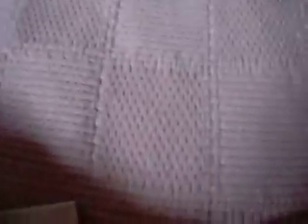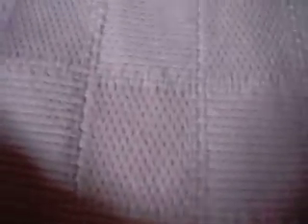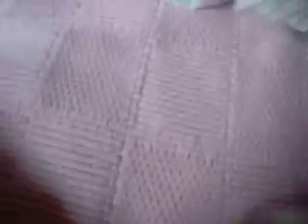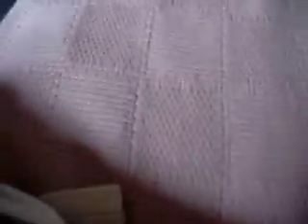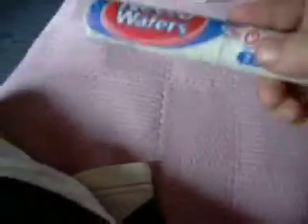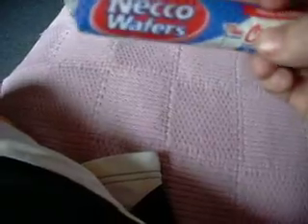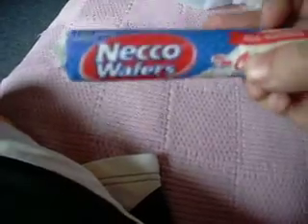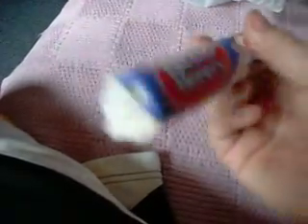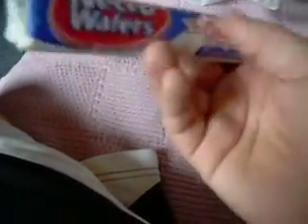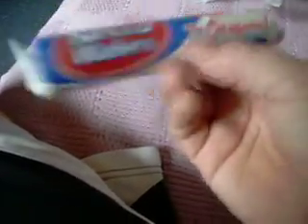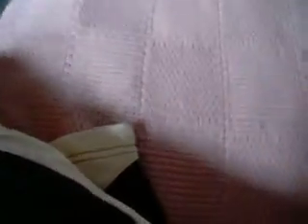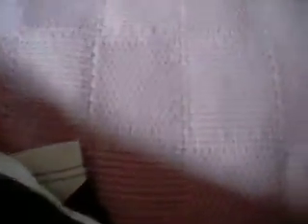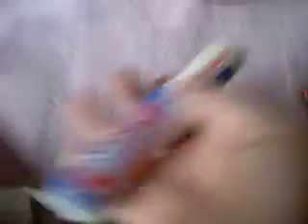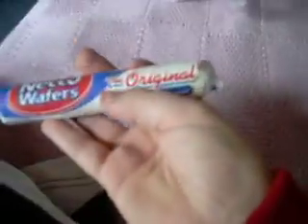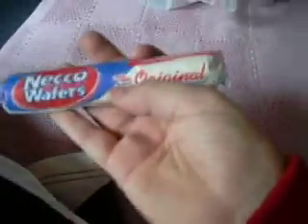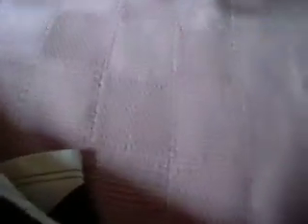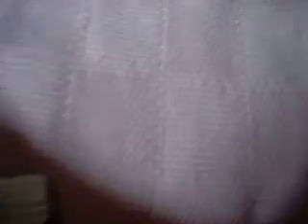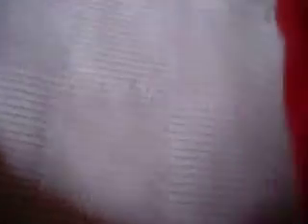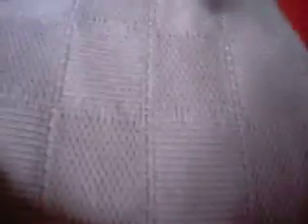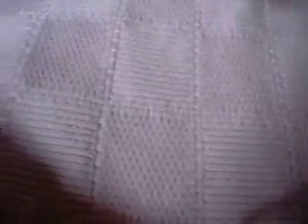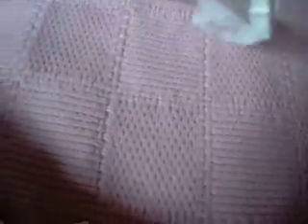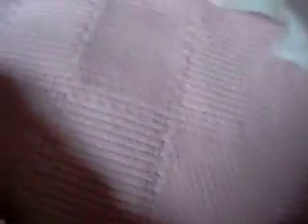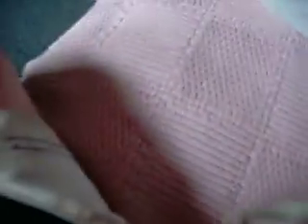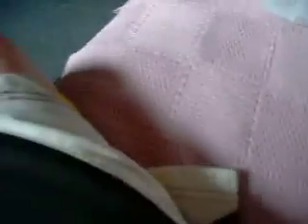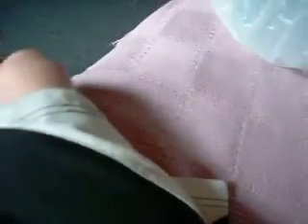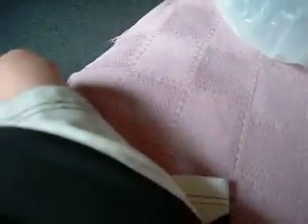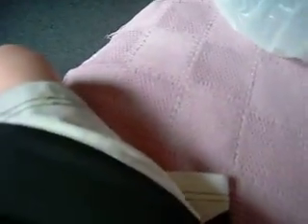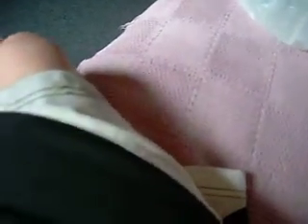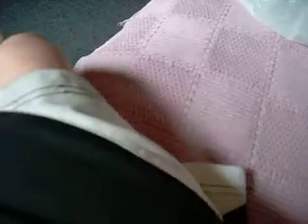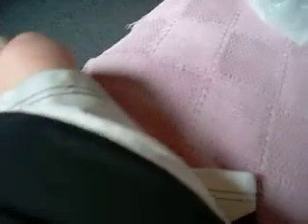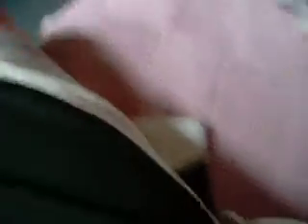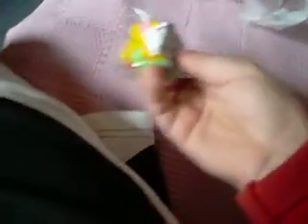I got some Neccos. I love Neccos — those are really good. My mom bought me this, and then the next two things she bought me because I did good this week and I did chores, so it's like an allowance.